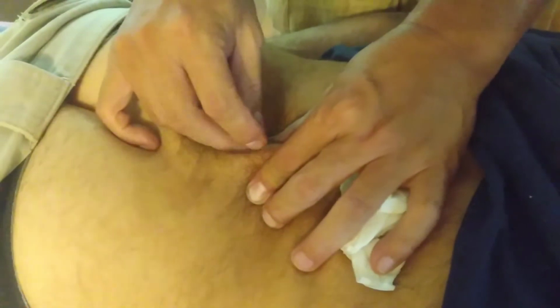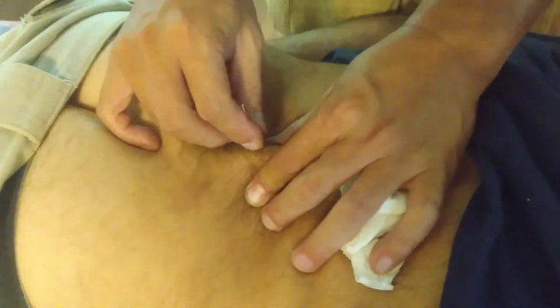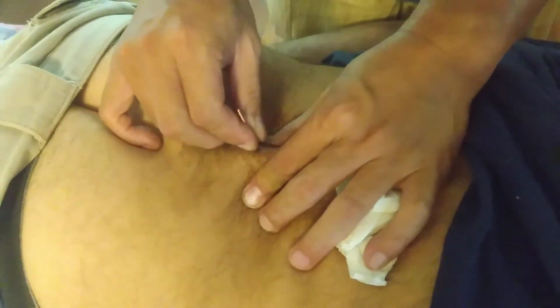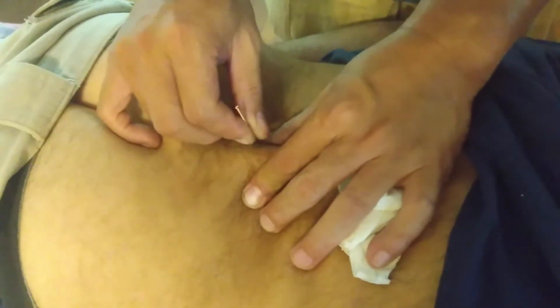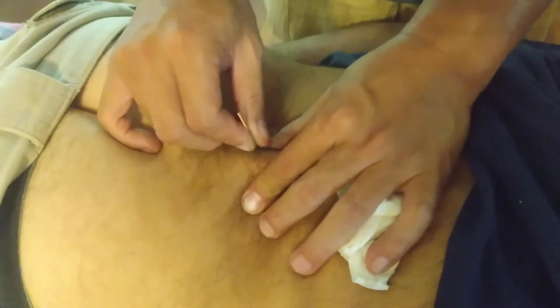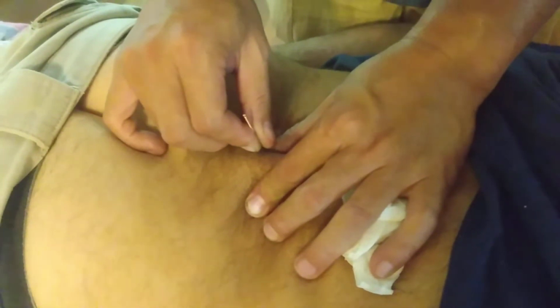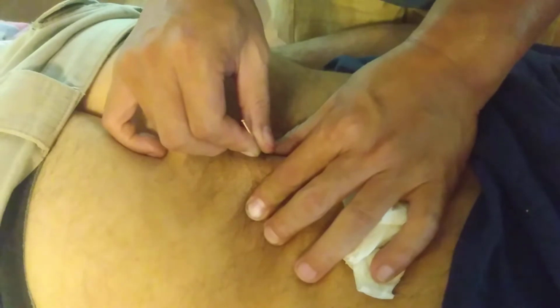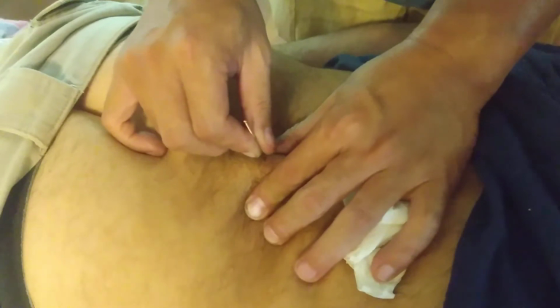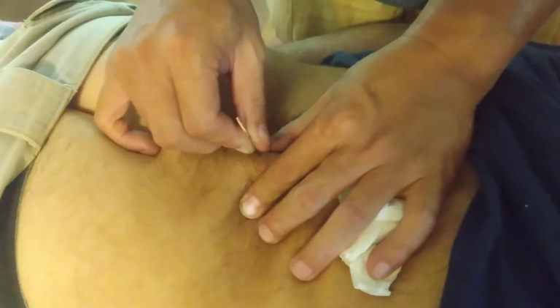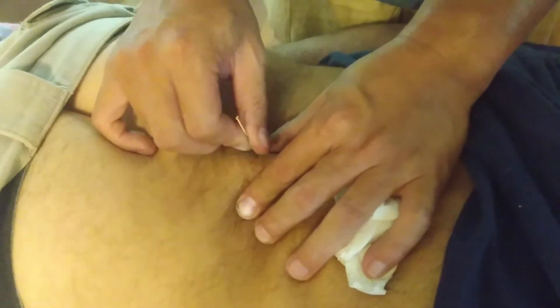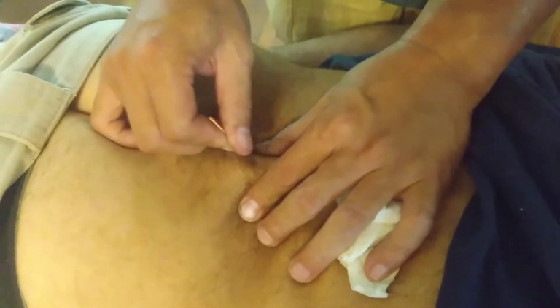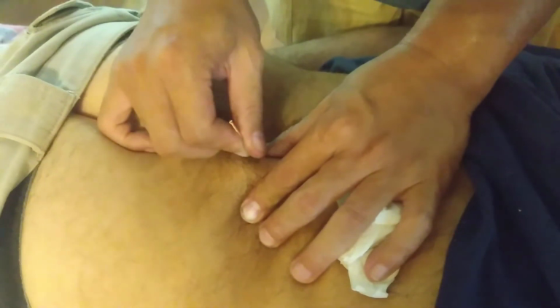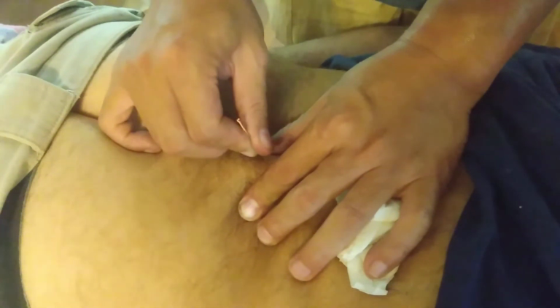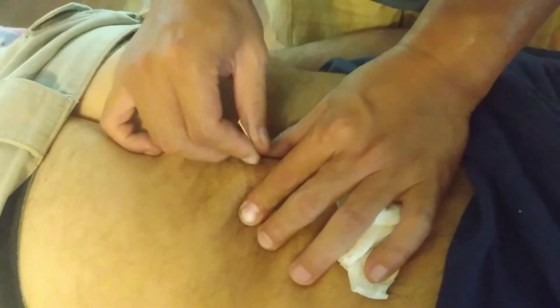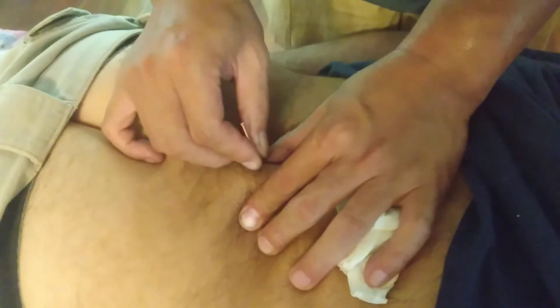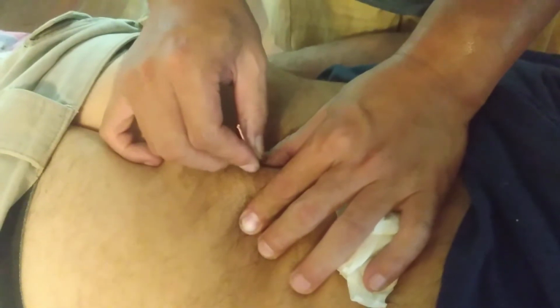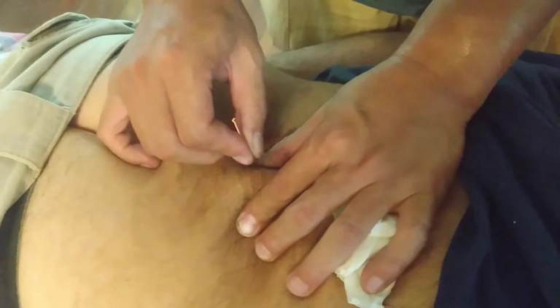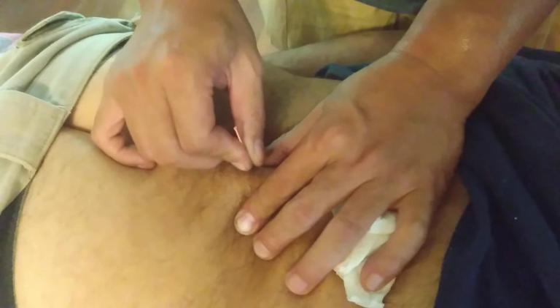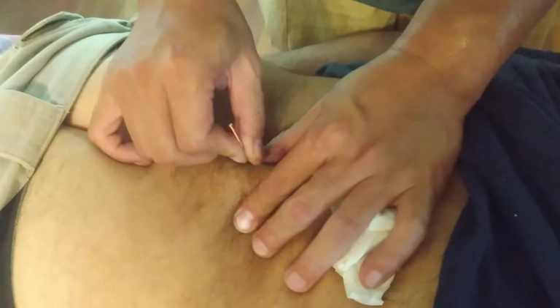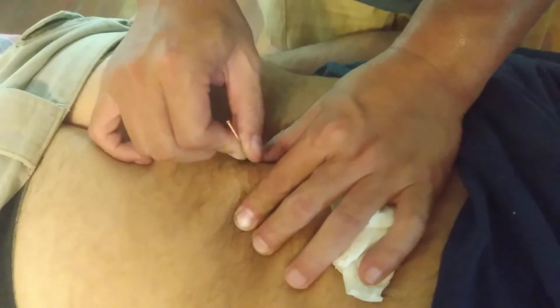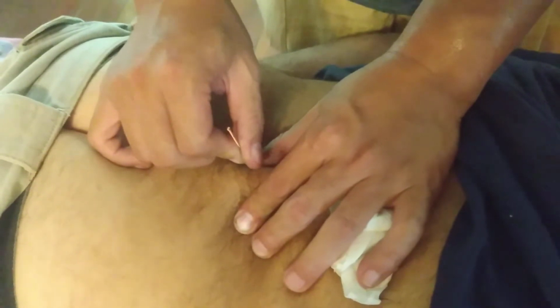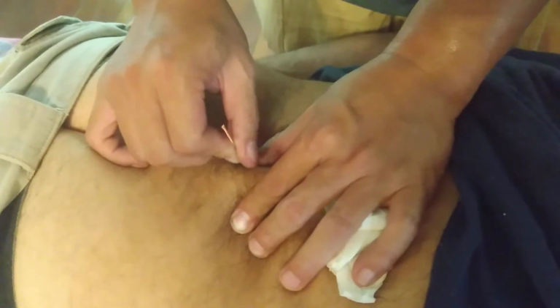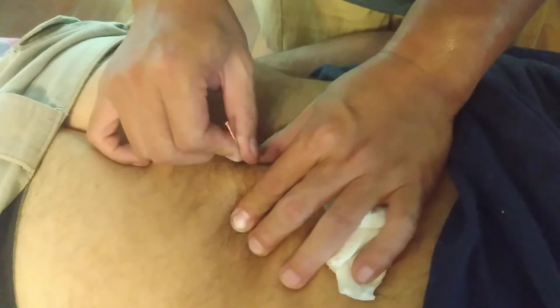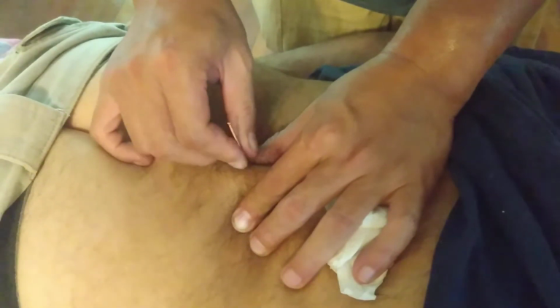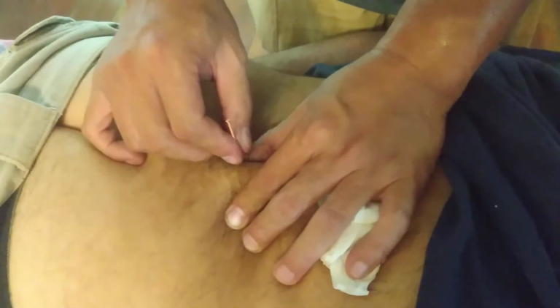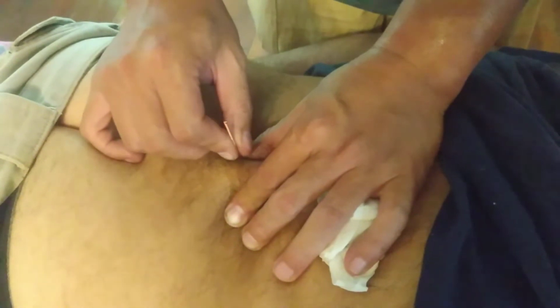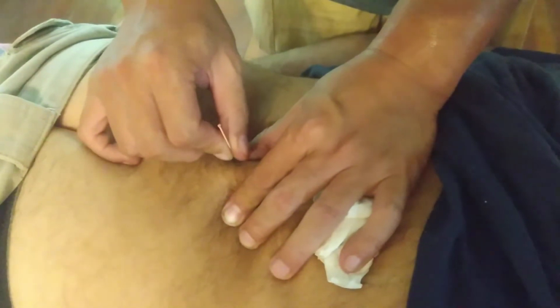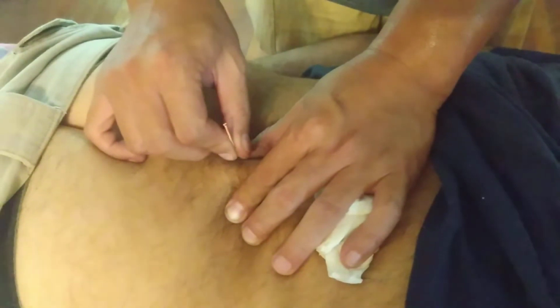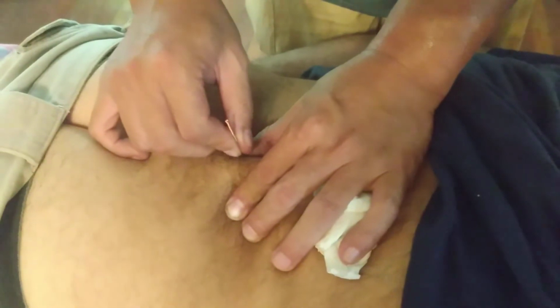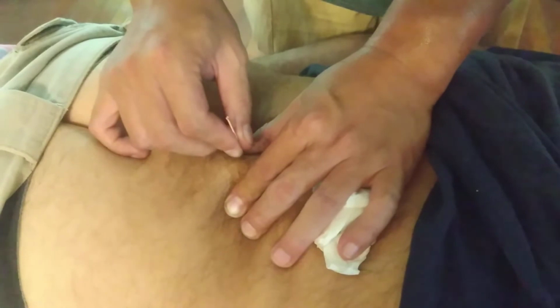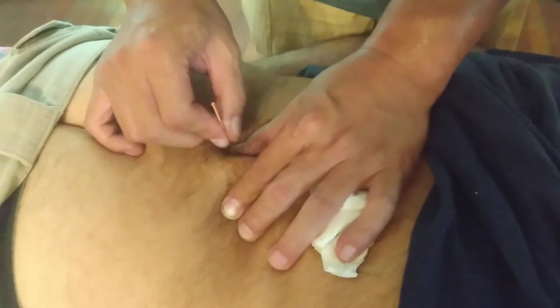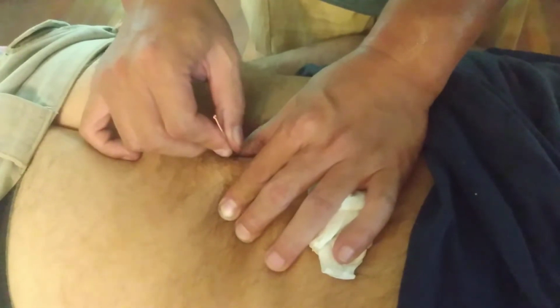That hurts a little. Usually you feel more hurt after I tell you what it is. A lot of the time when I do this to patients, I don't even tell them. I just say I'm doing a little bit thicker and deeper. I don't tell them it's a blade because they're going to get scared.